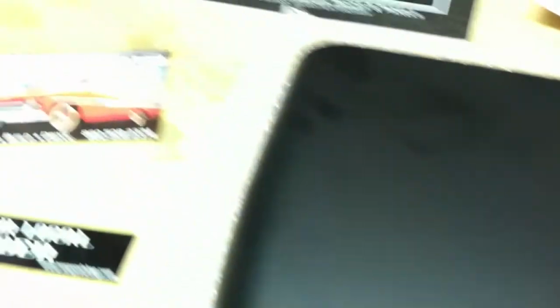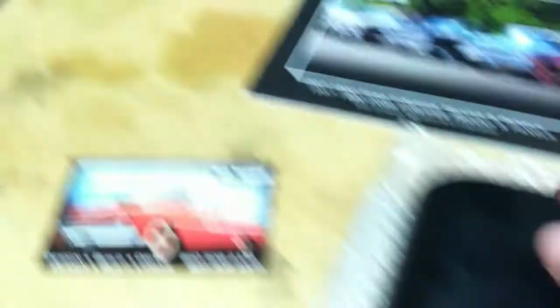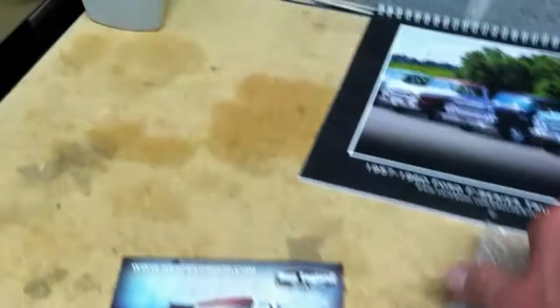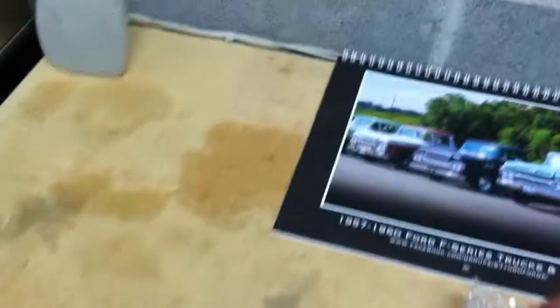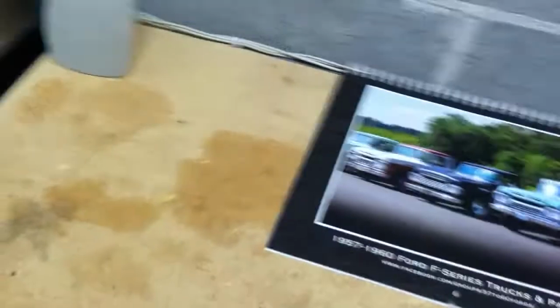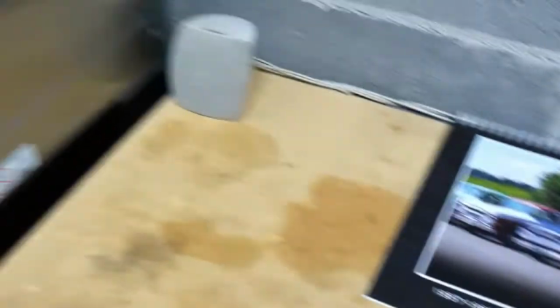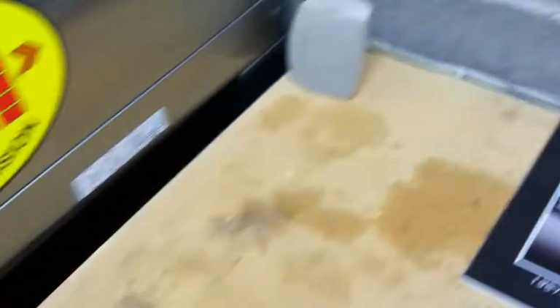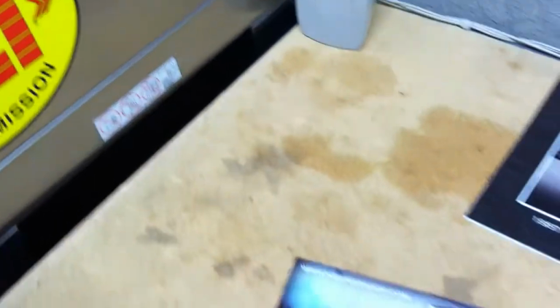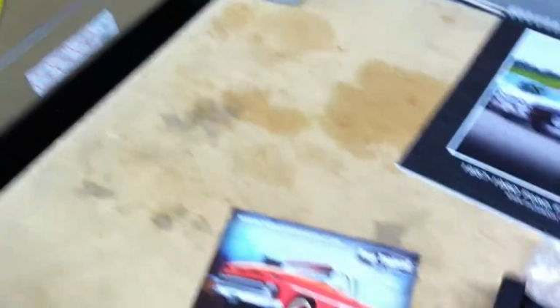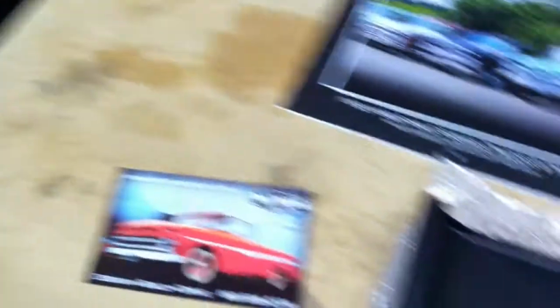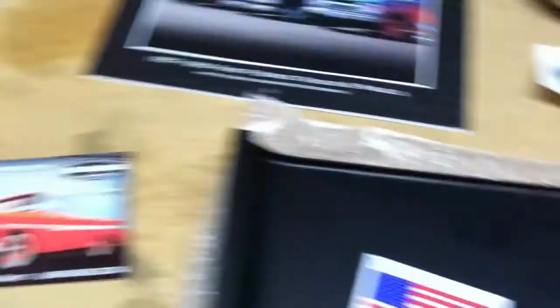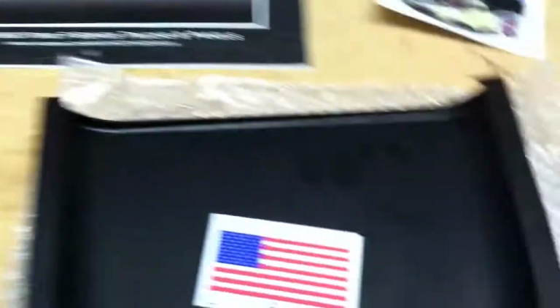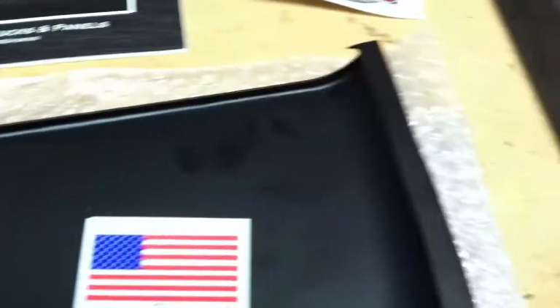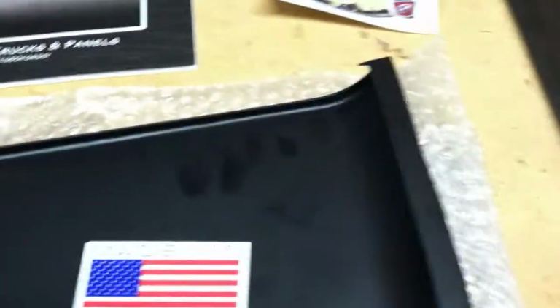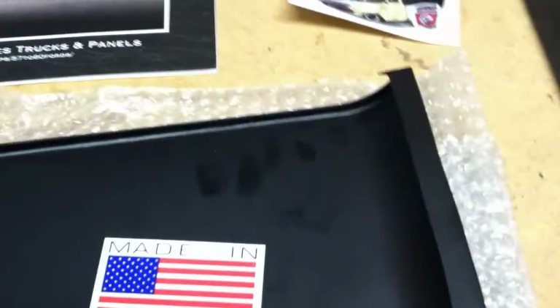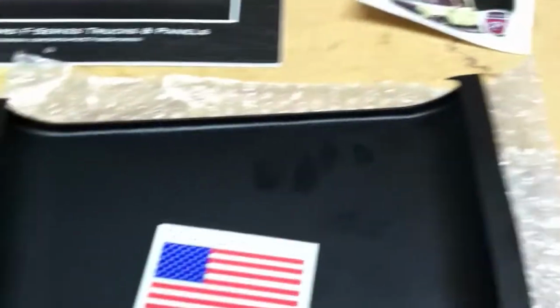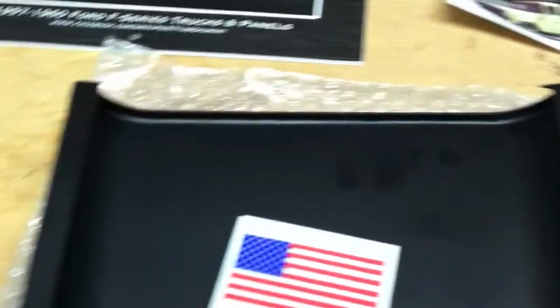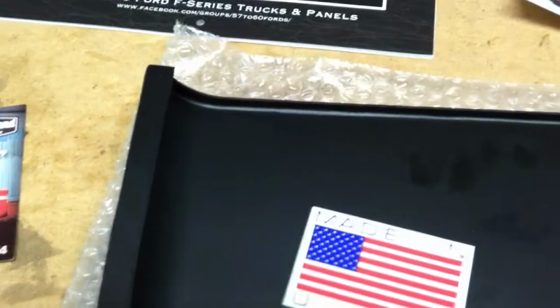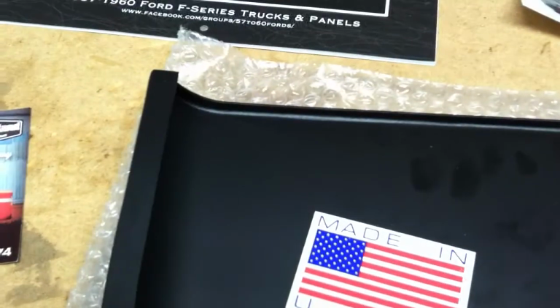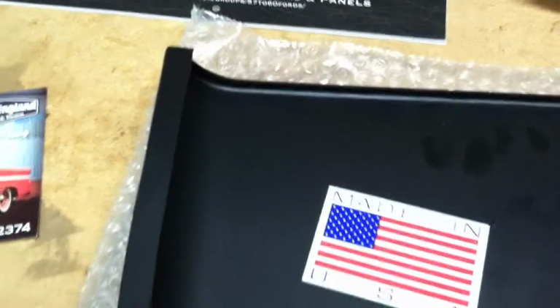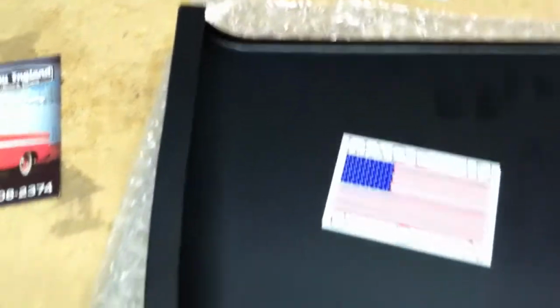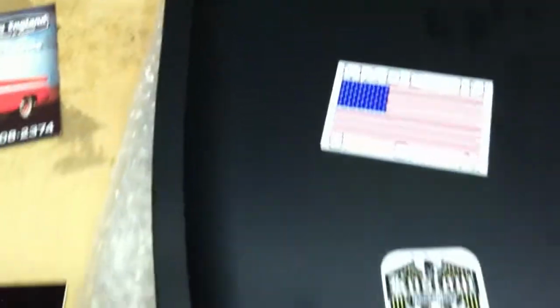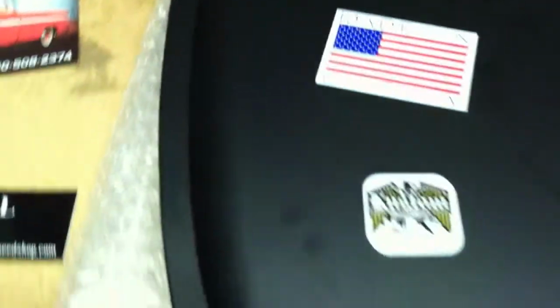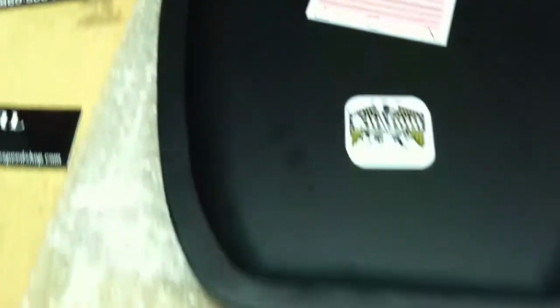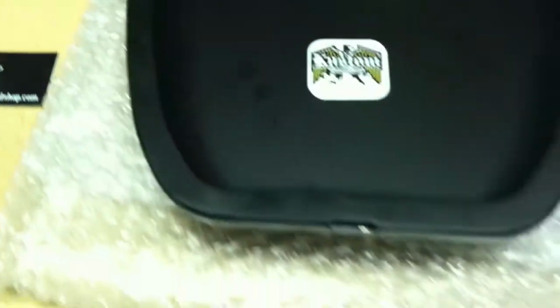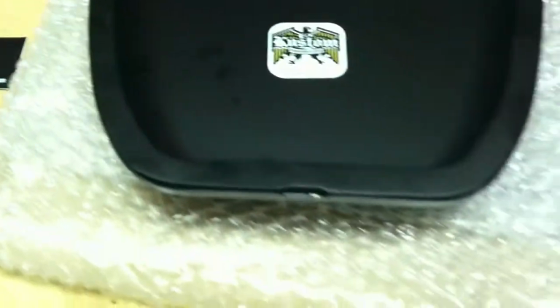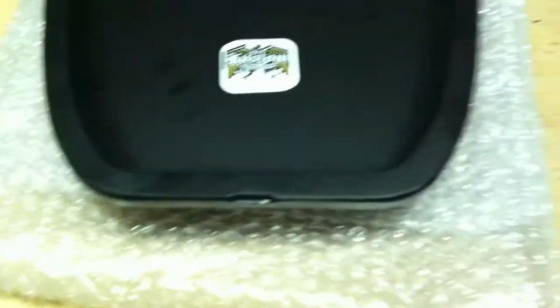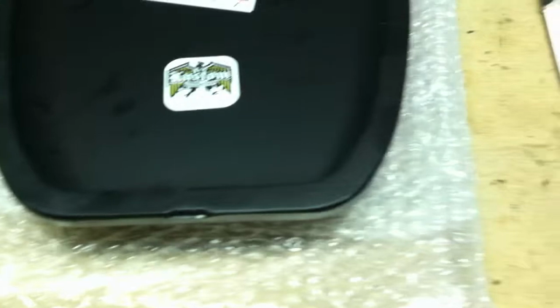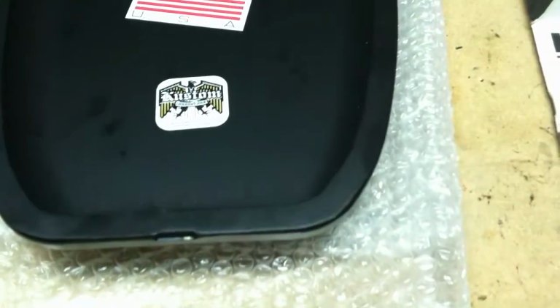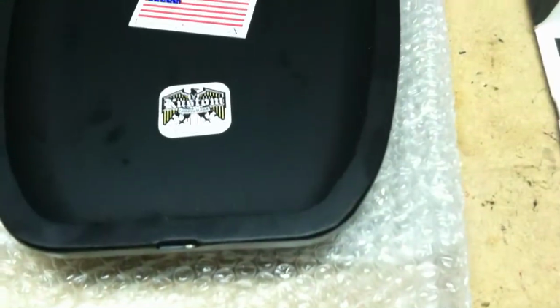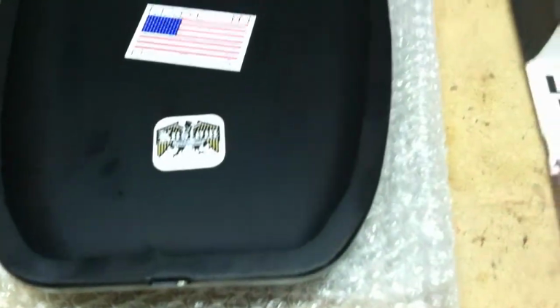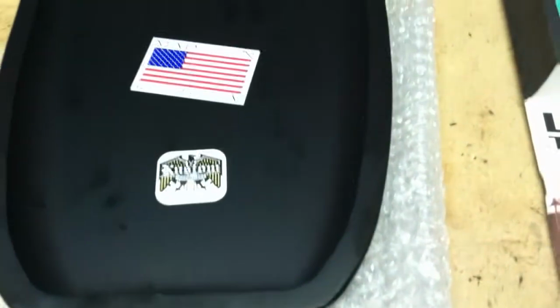They're under $100. When I look at the quality of this thing, I'm surprised that they were able to produce them and get them out there for under a hundred dollars. It's amazing.